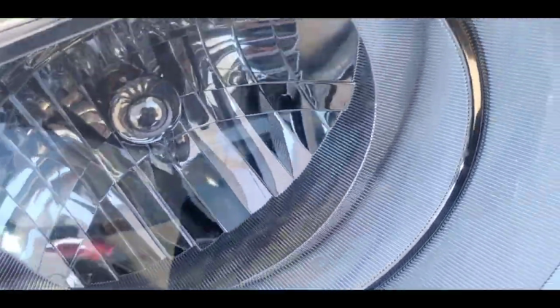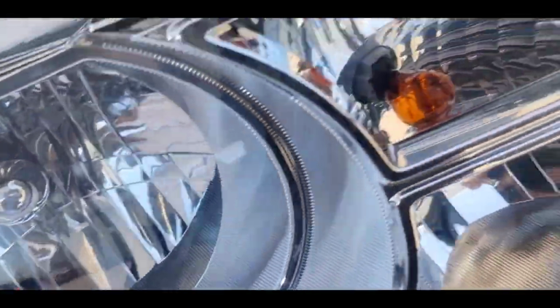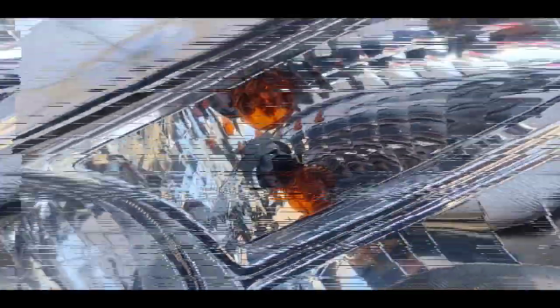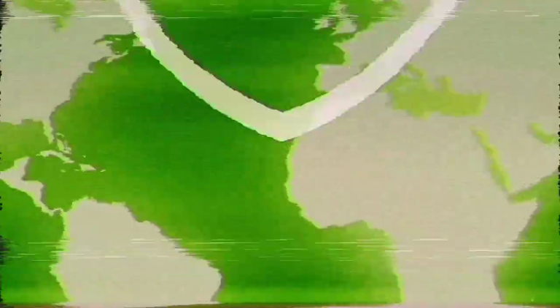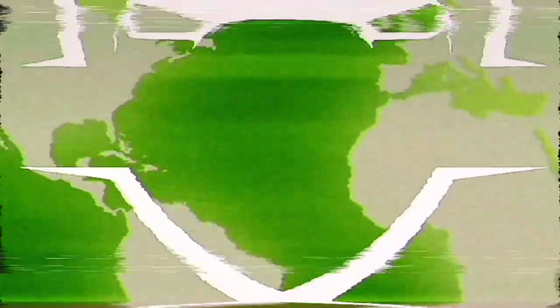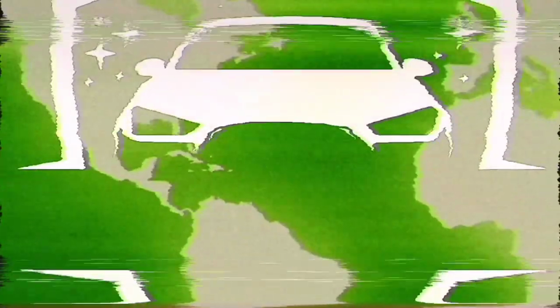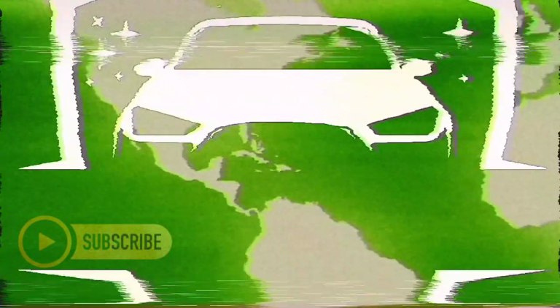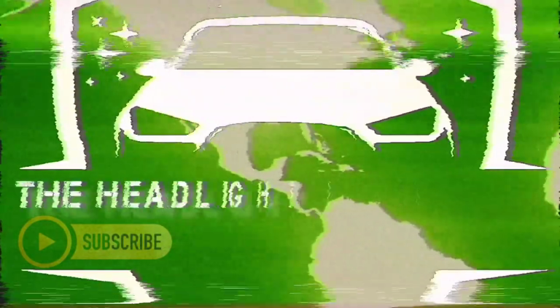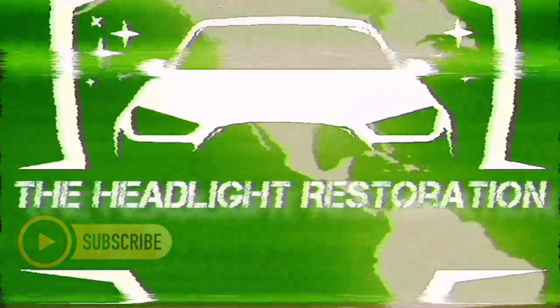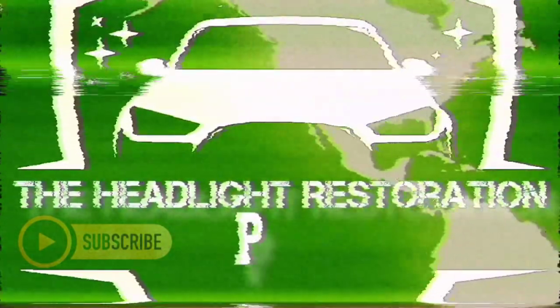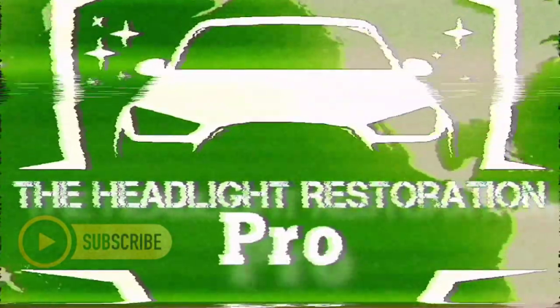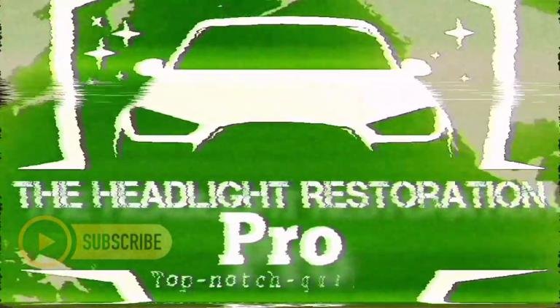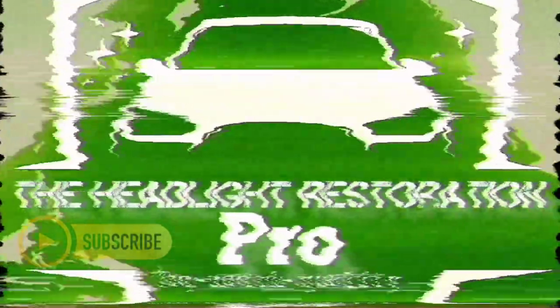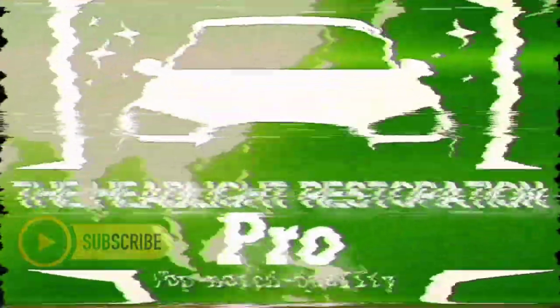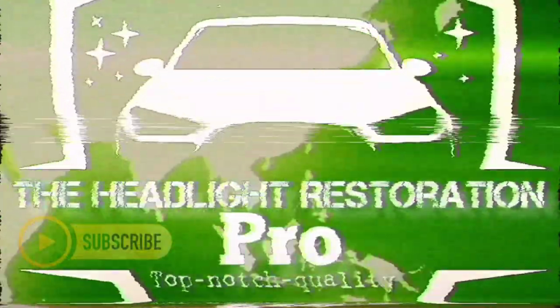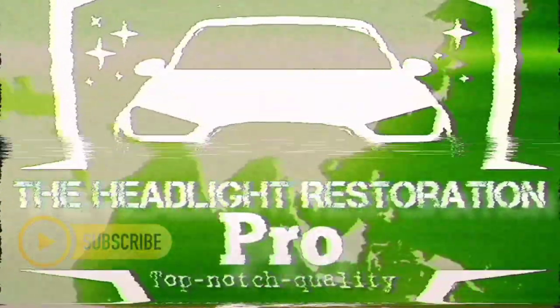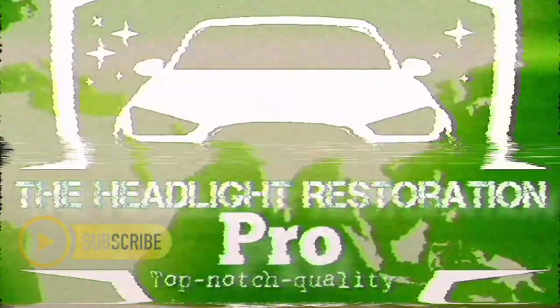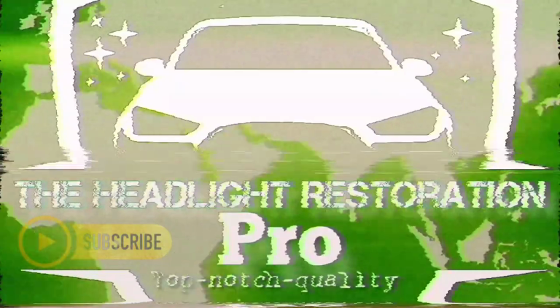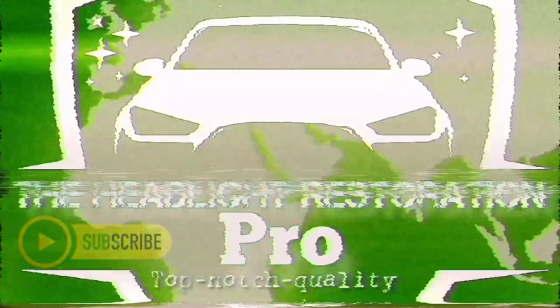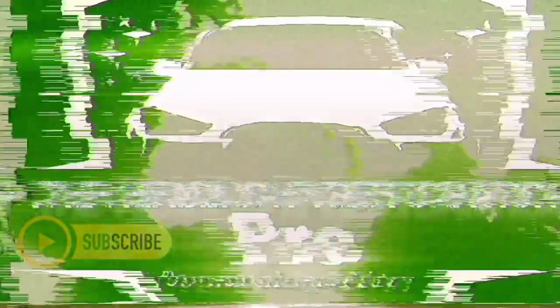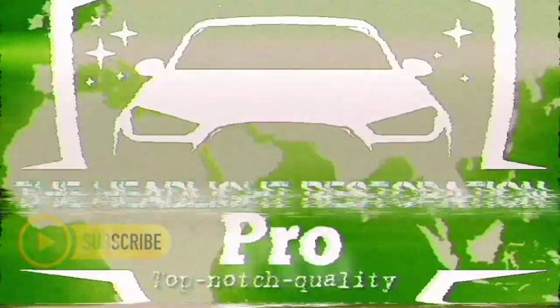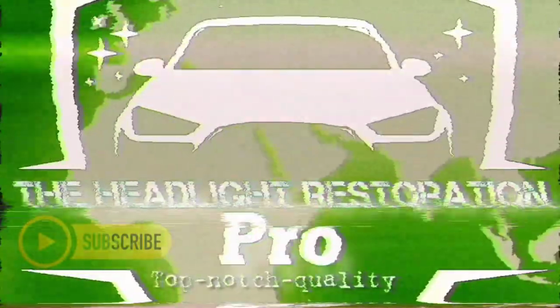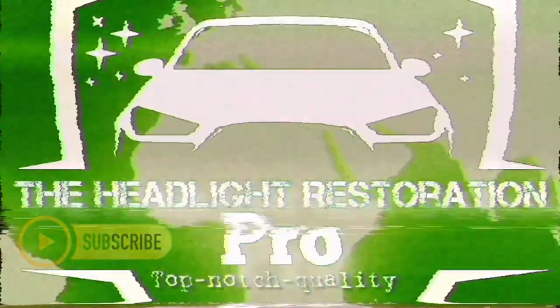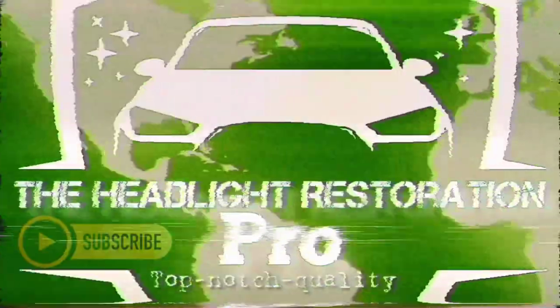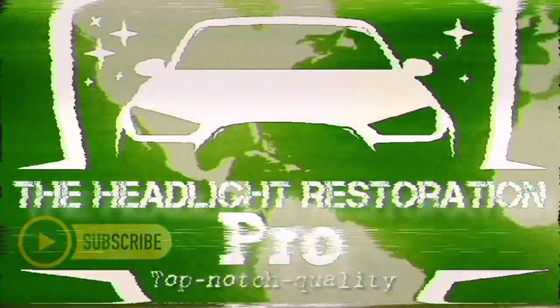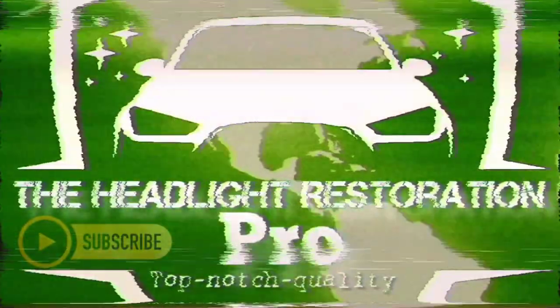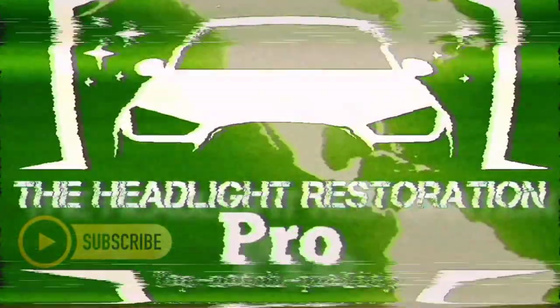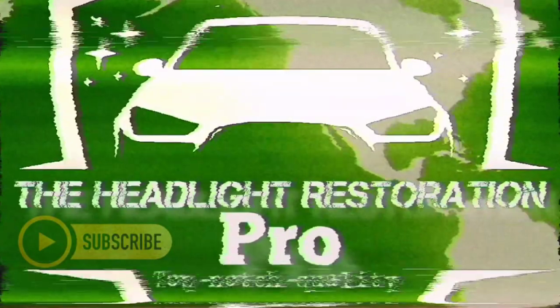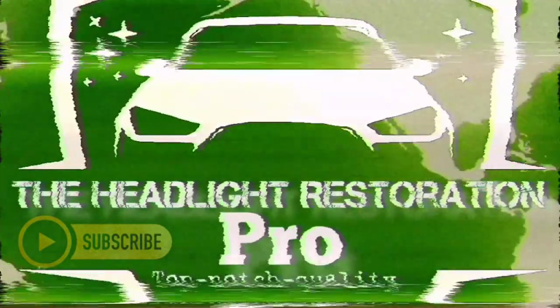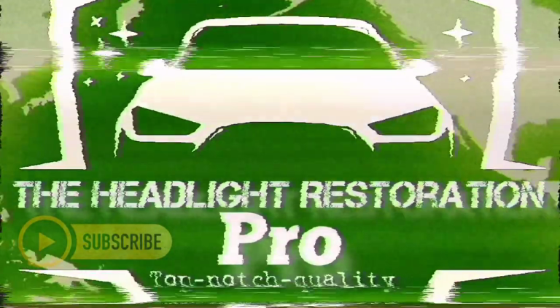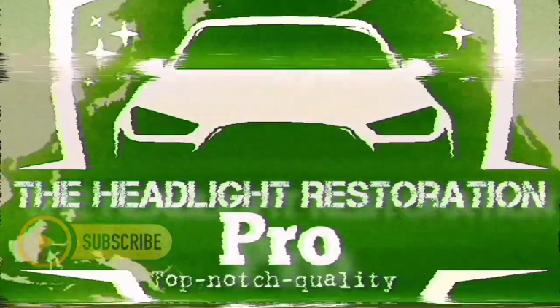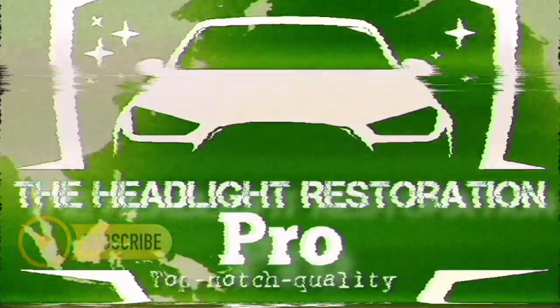Stay tuned, check it out. How about Restoration Pro? Come in, over. We need you. There are two new big headlight stores out there, we need another two. Merch!